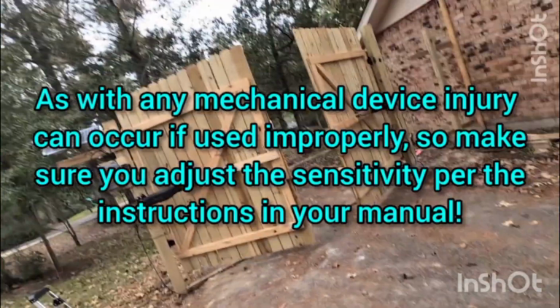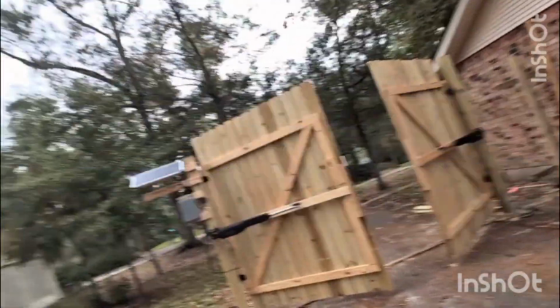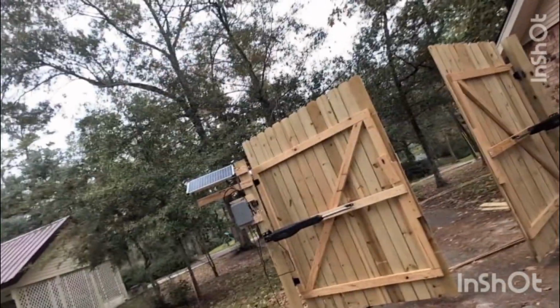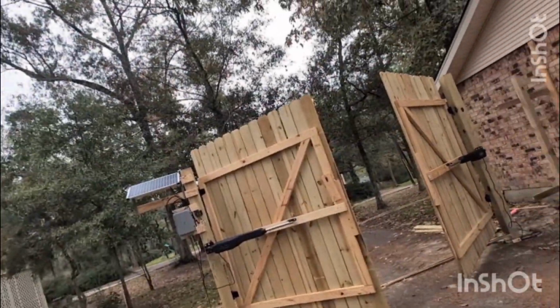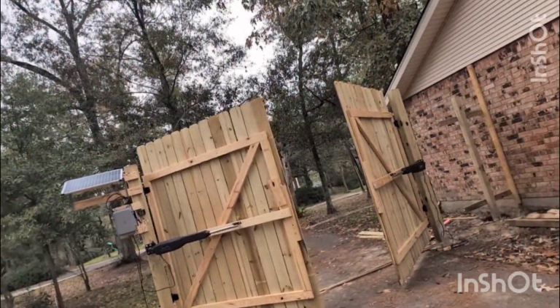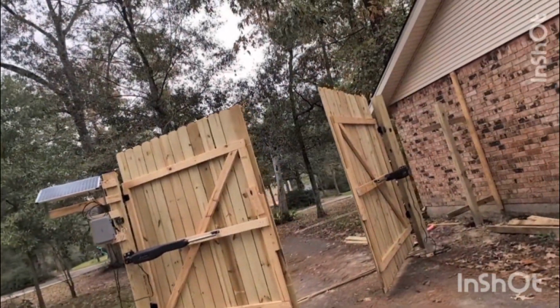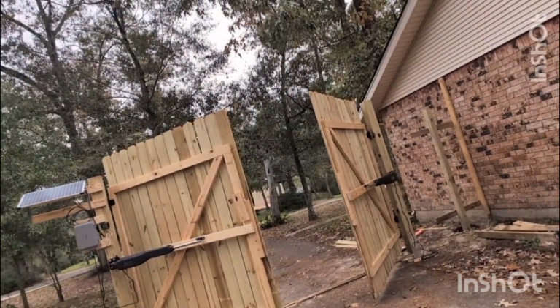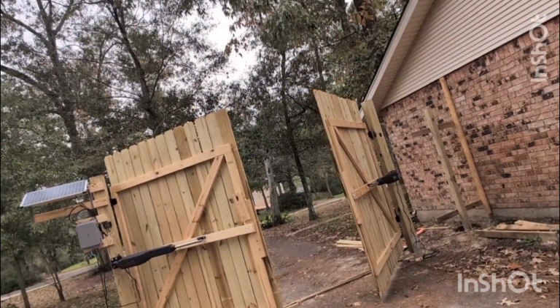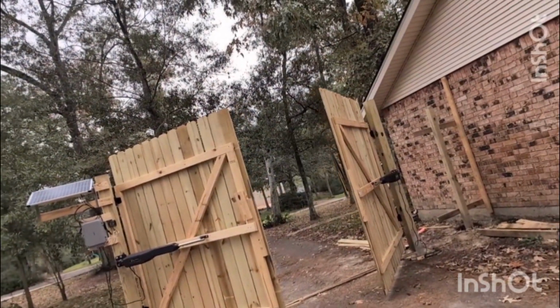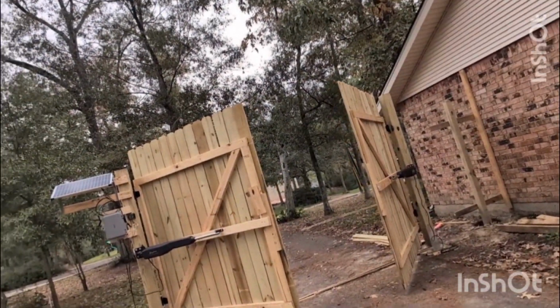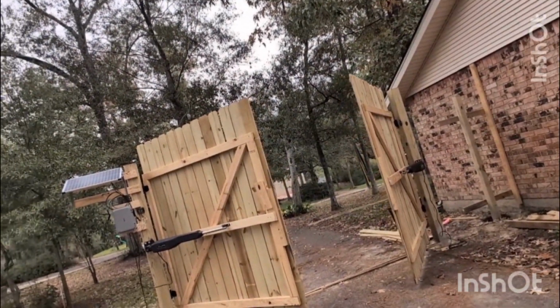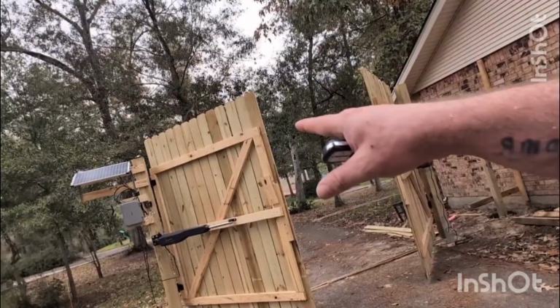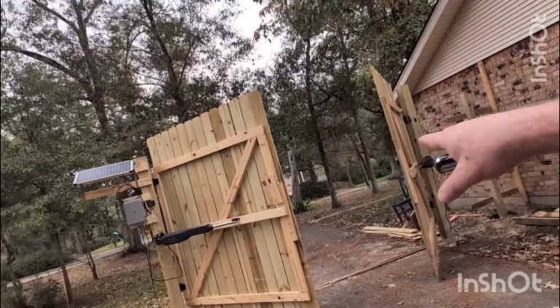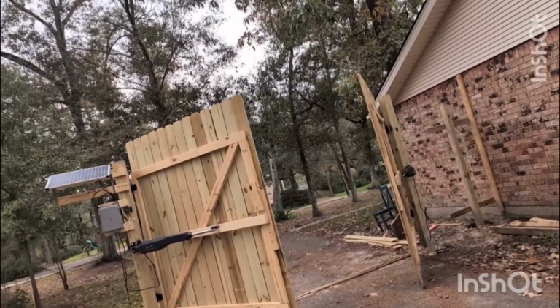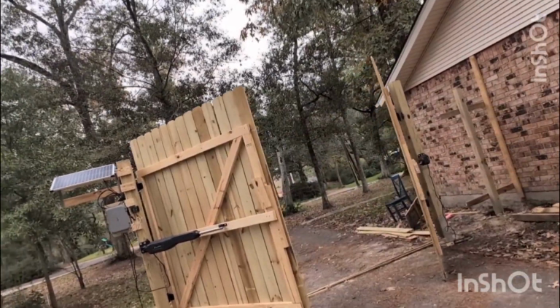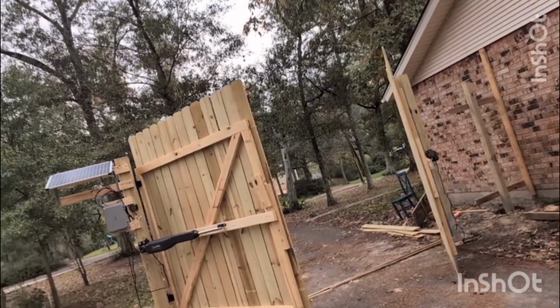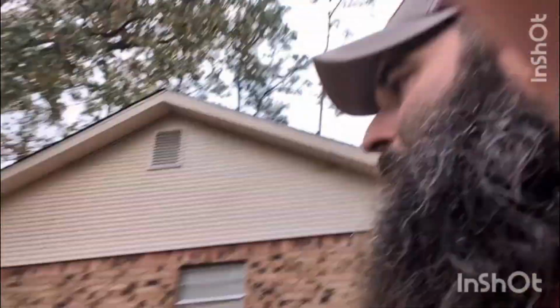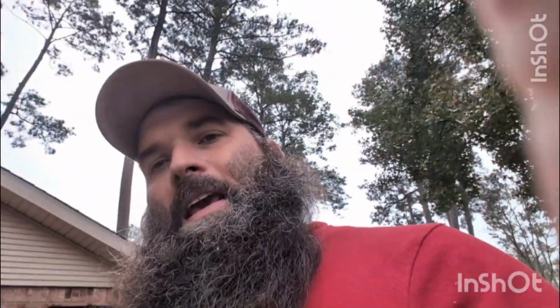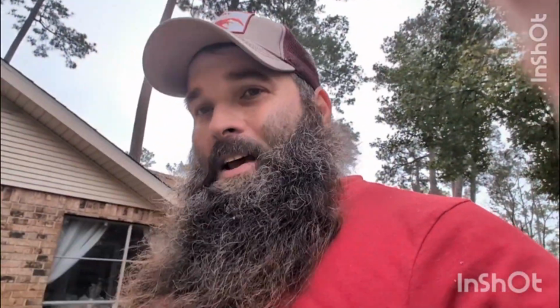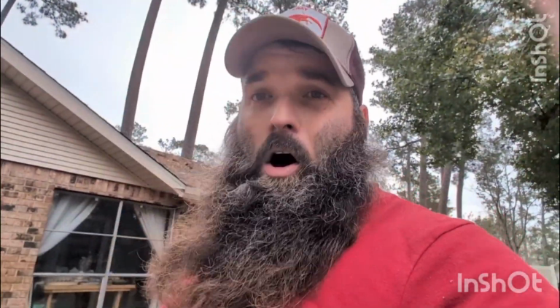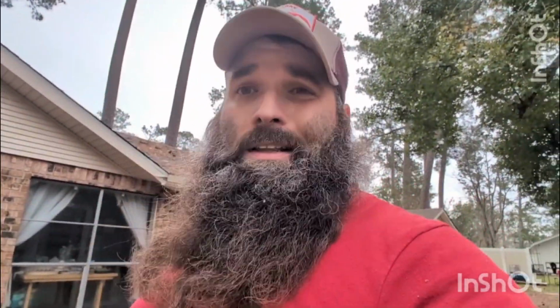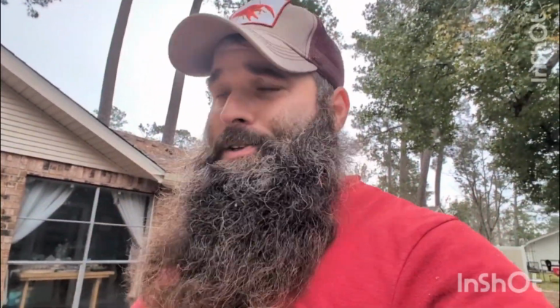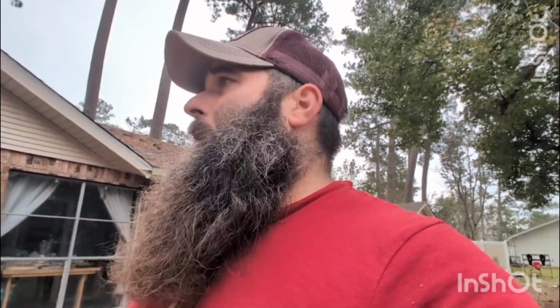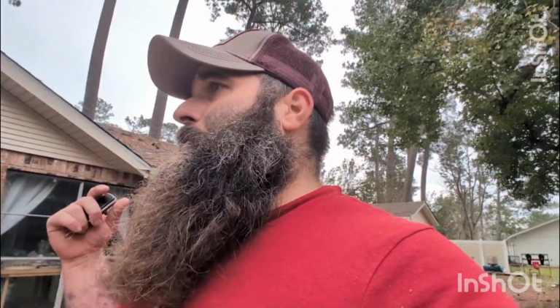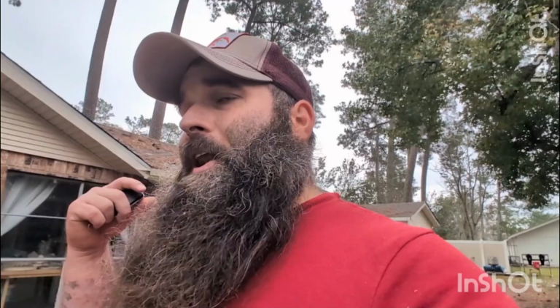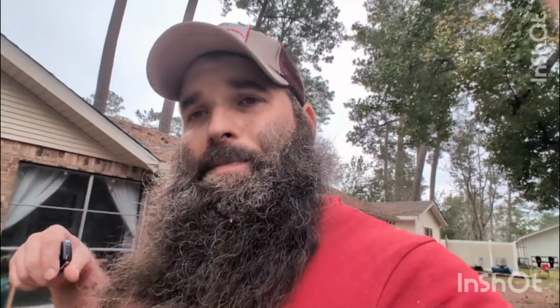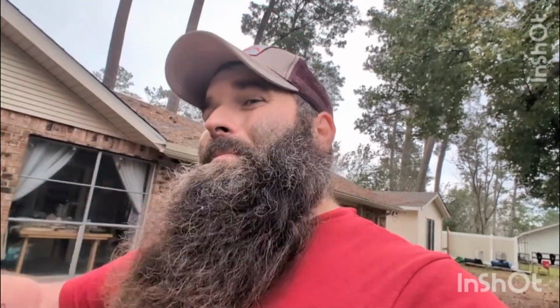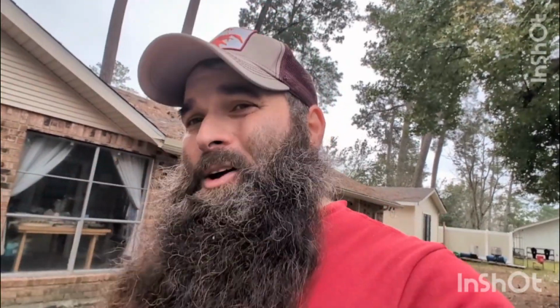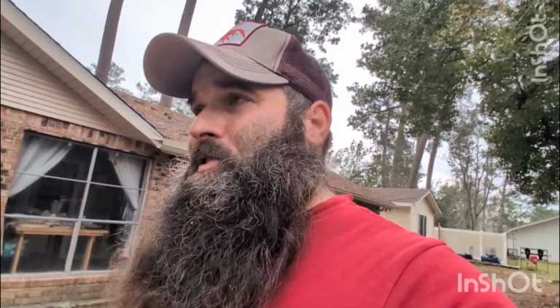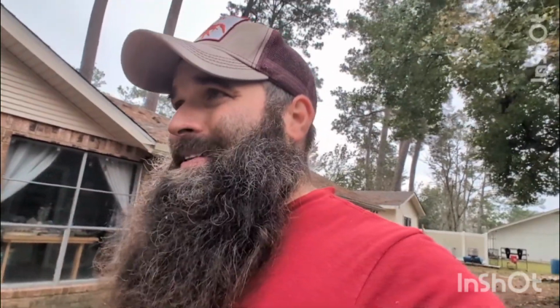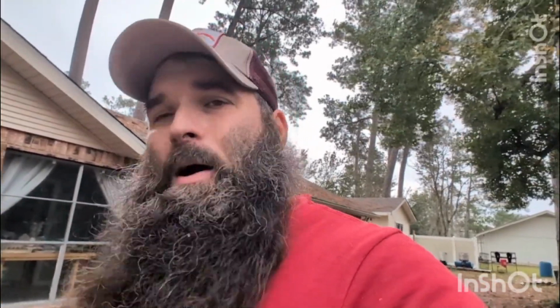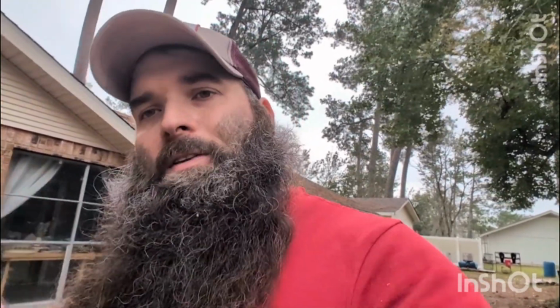You can see it opening here. You can adjust the speed and the sensitivity. You can even set it on an auto-delay, so when you open it, it'll automatically close after a certain amount of time — that way, when you leave, you don't forget to close it behind you.